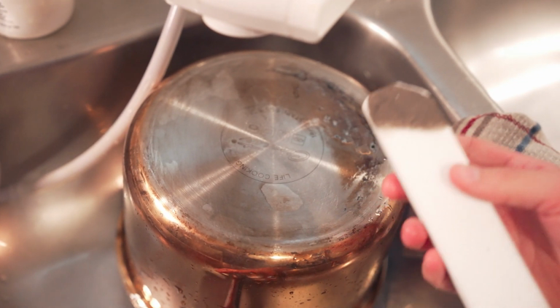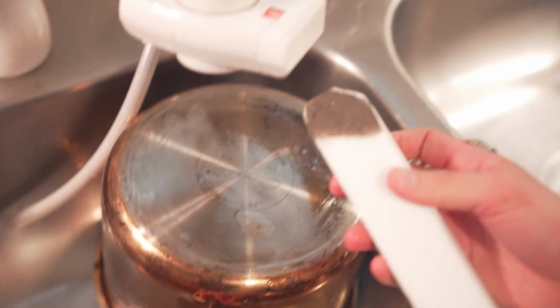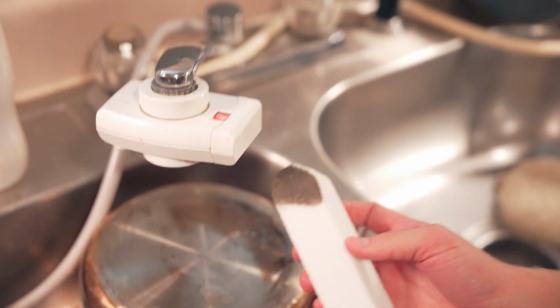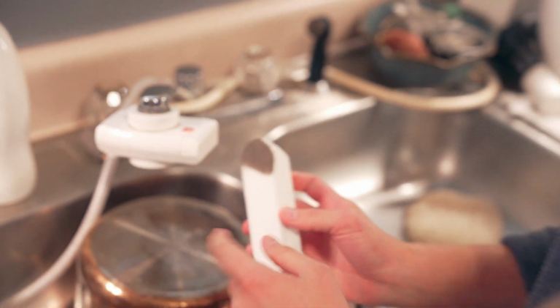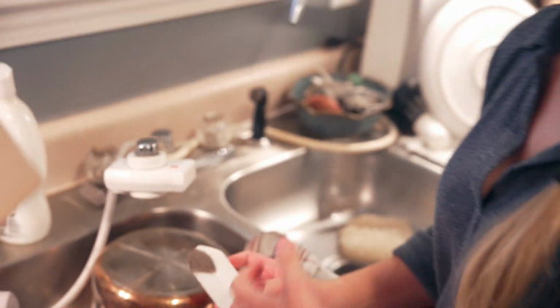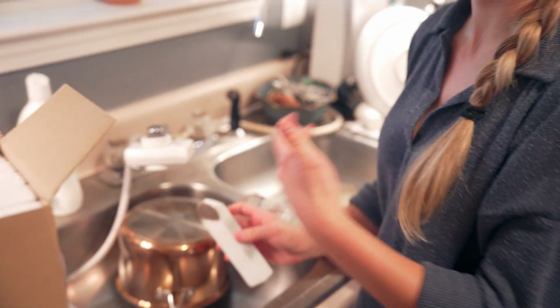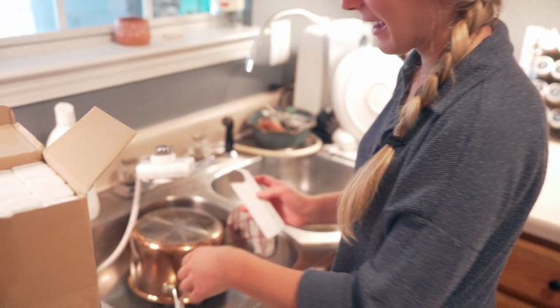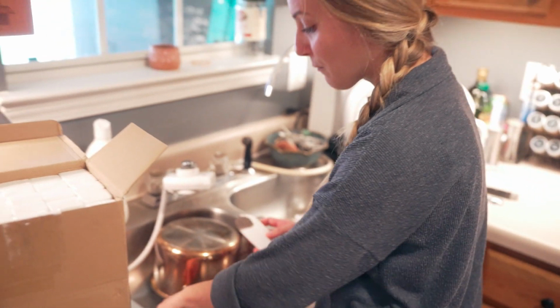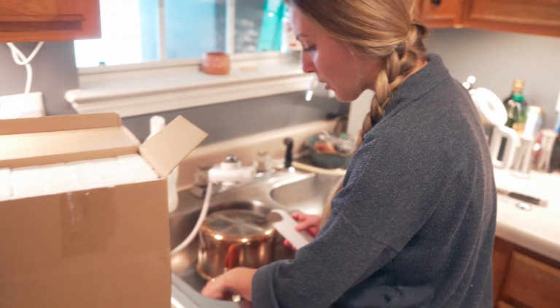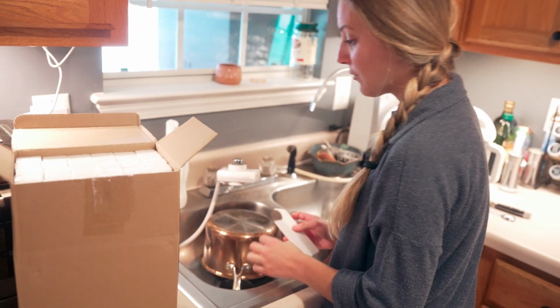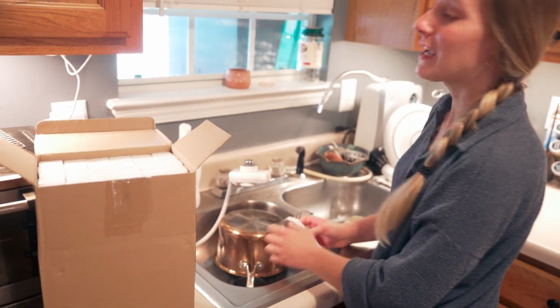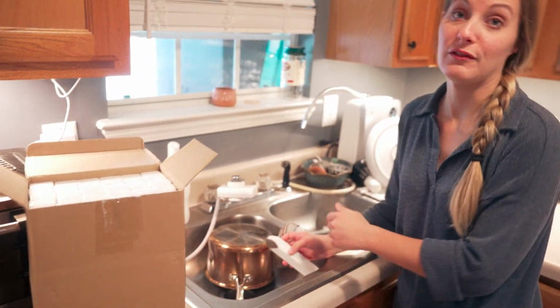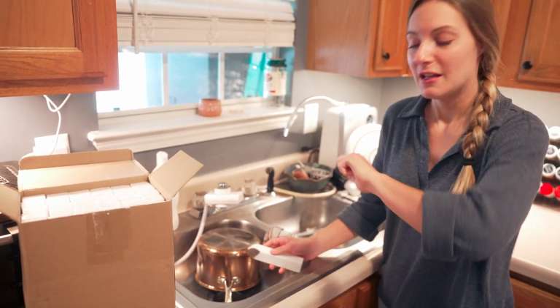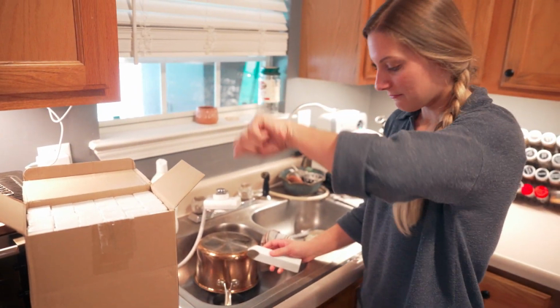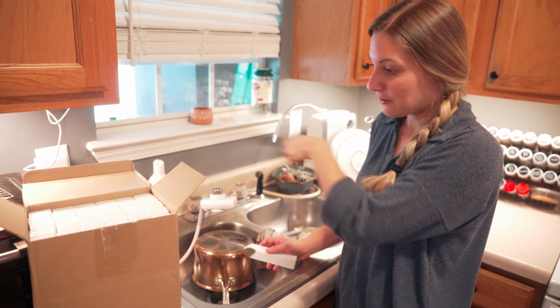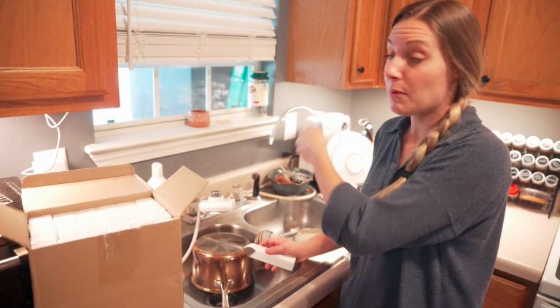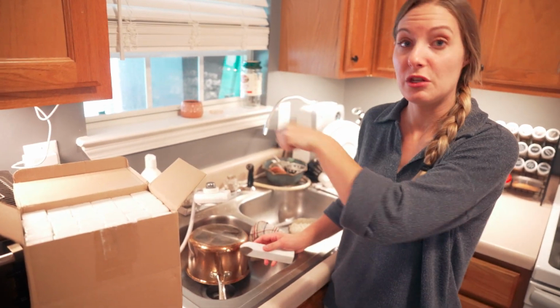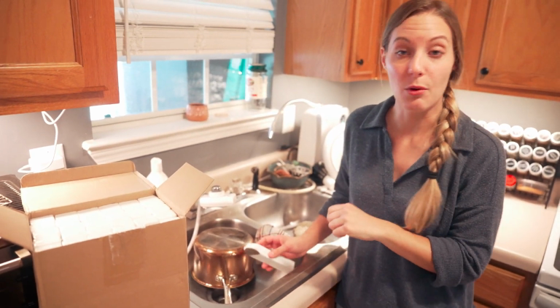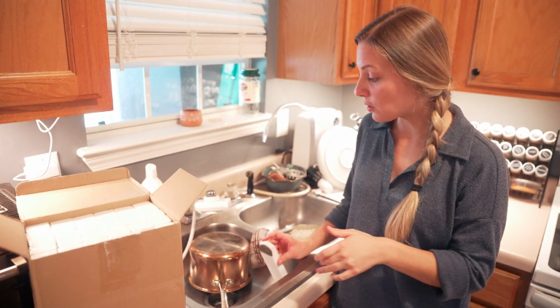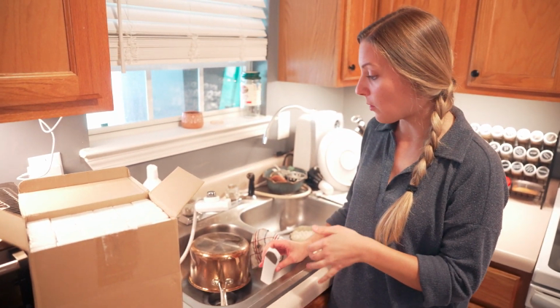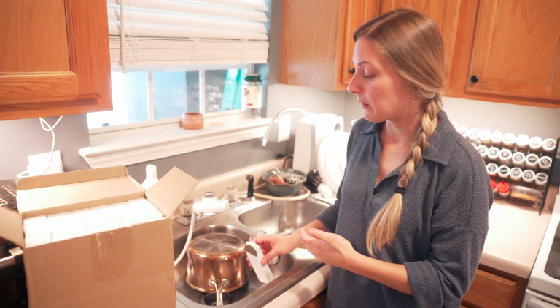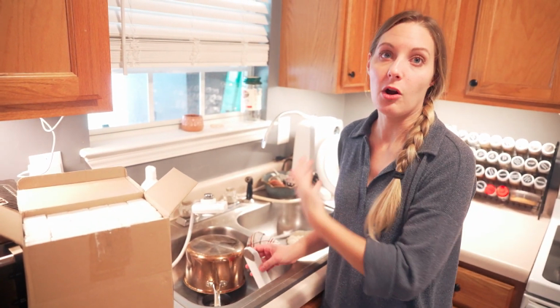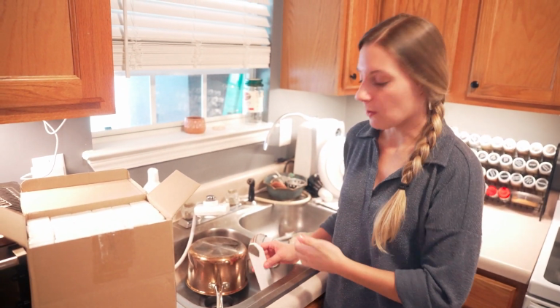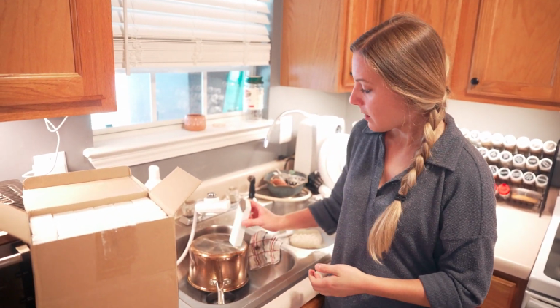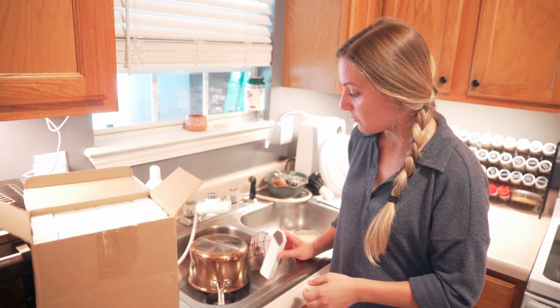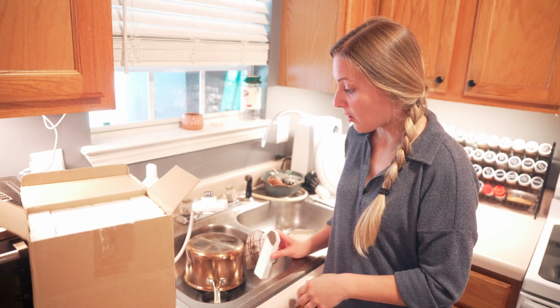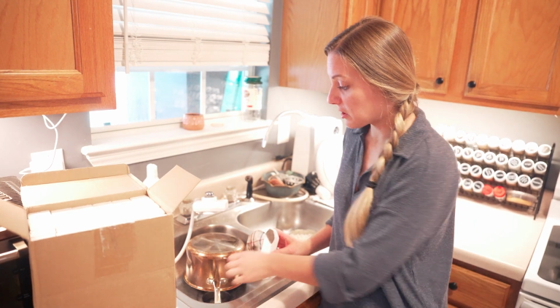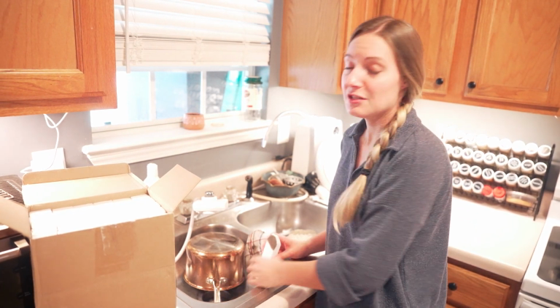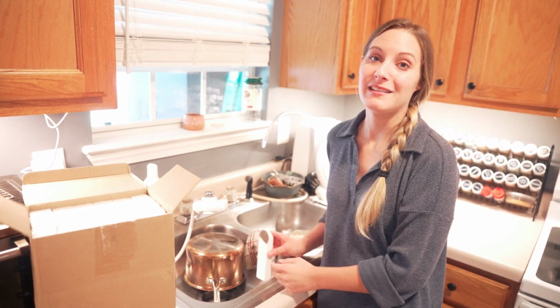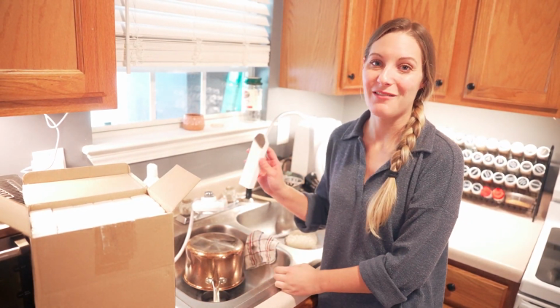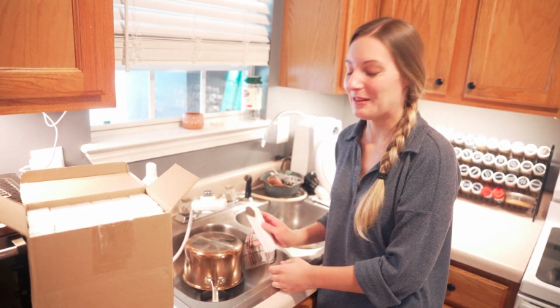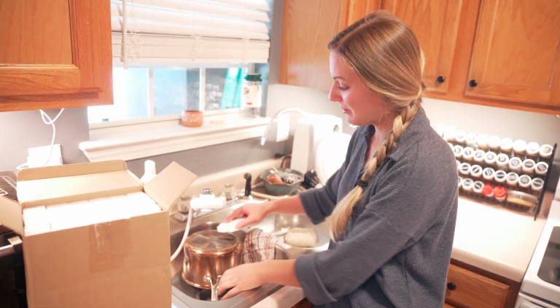So if you're looking for something really good to help get those brown marks off of your sink, or your toilet bowl — you can use it in a porcelain toilet bowl without it harming the bowl — and use it on your stainless steel pots, definitely check out this pumice stock.